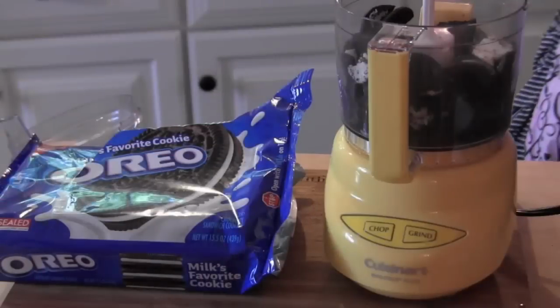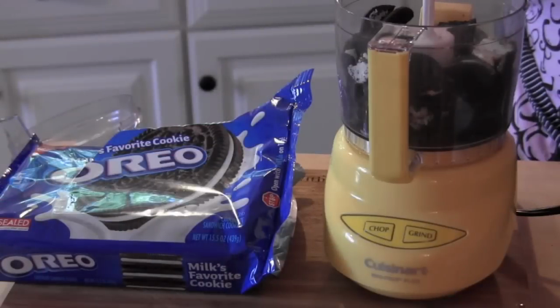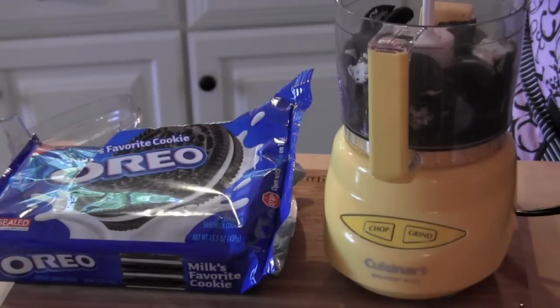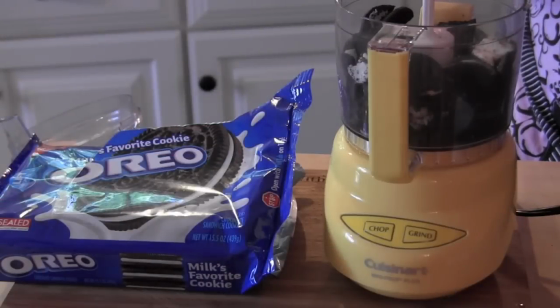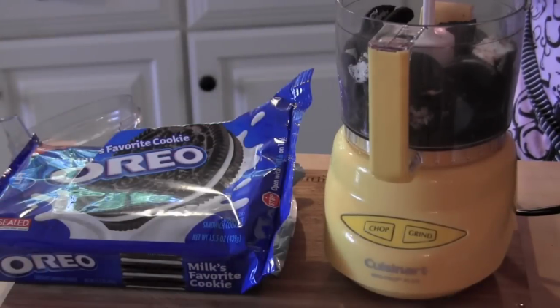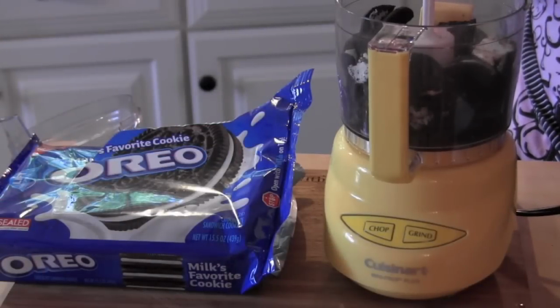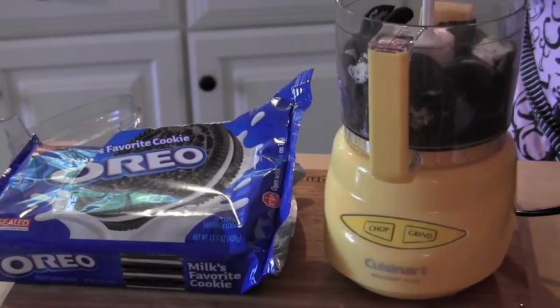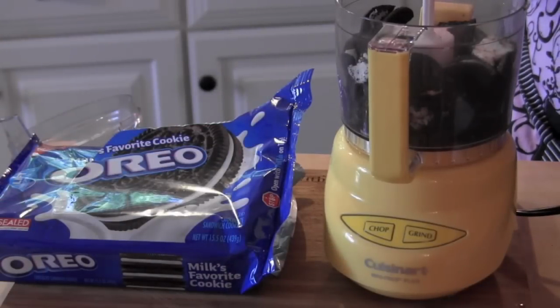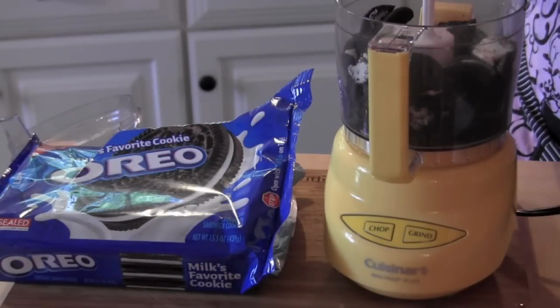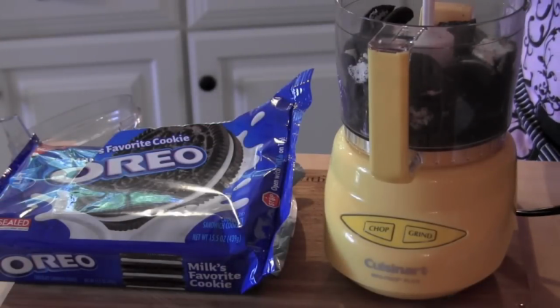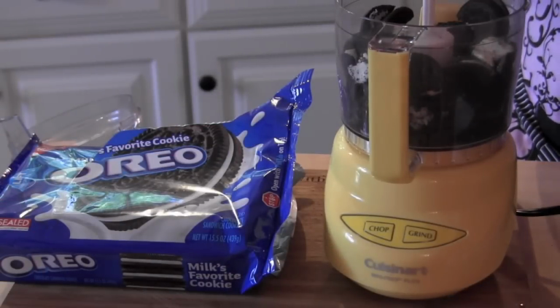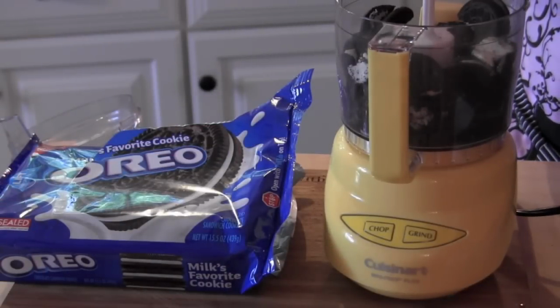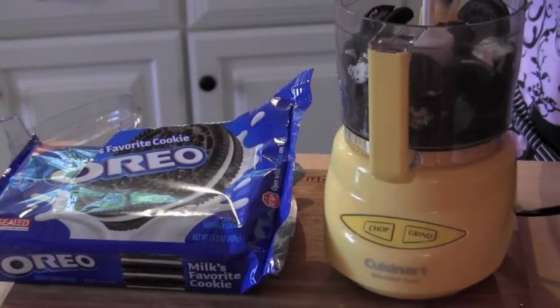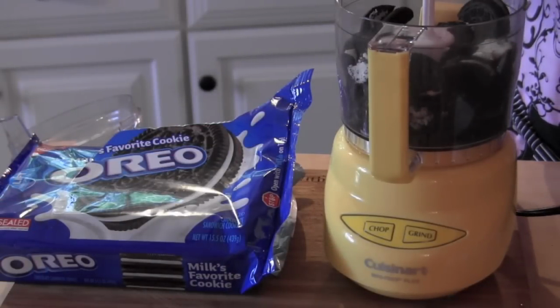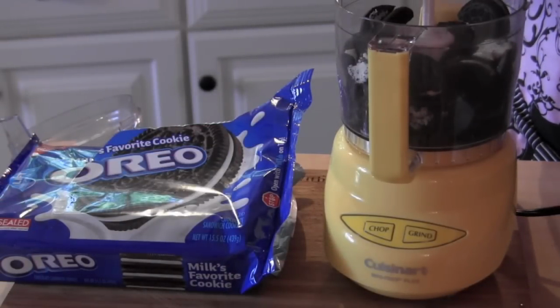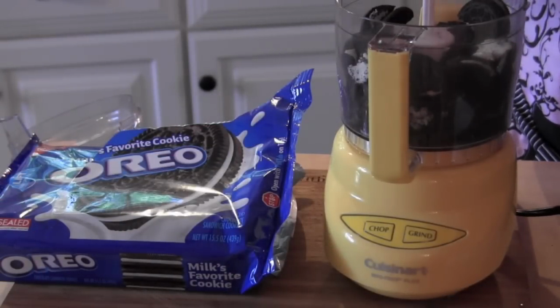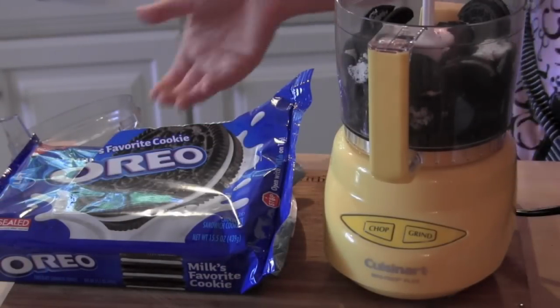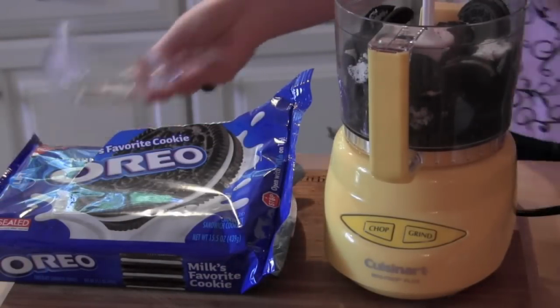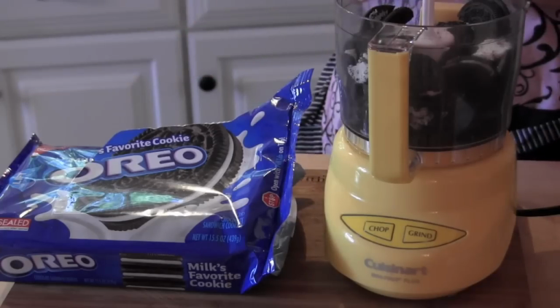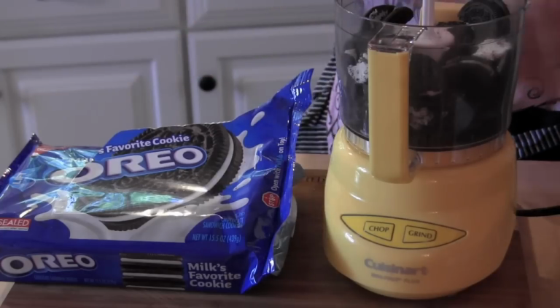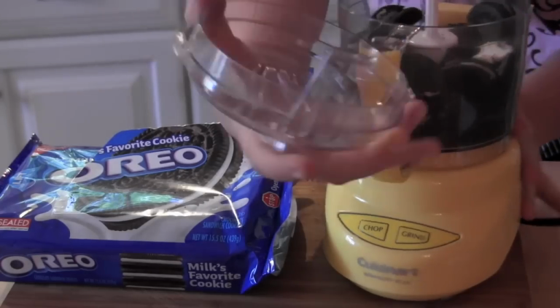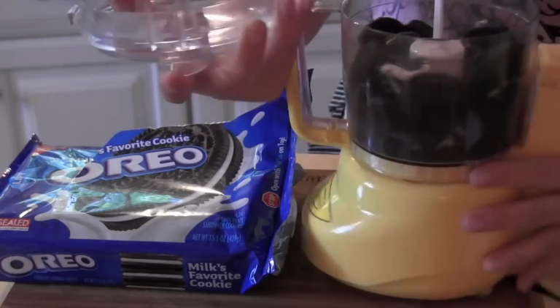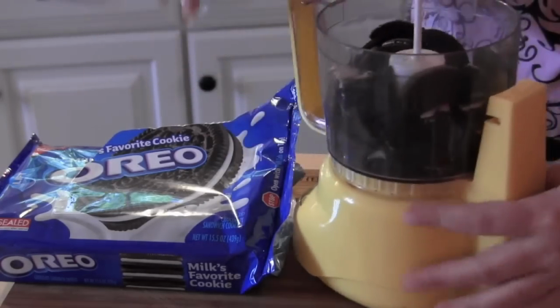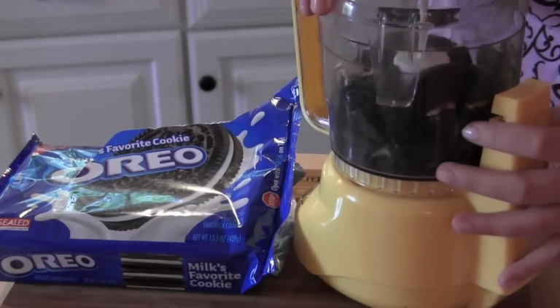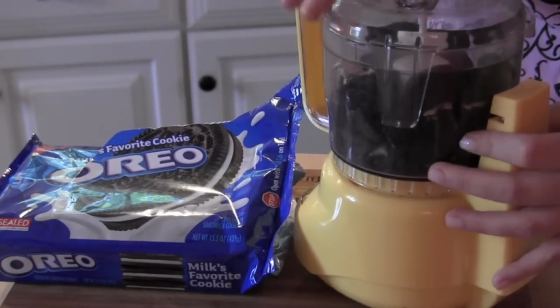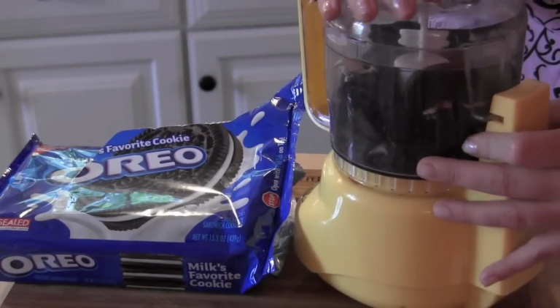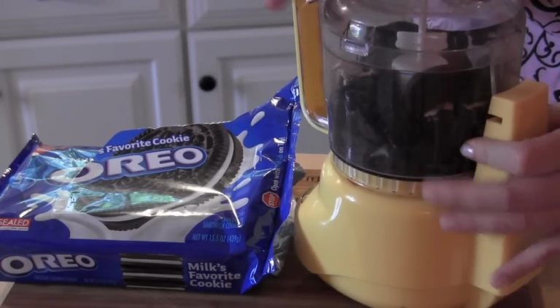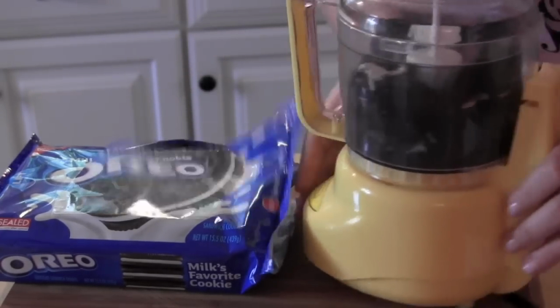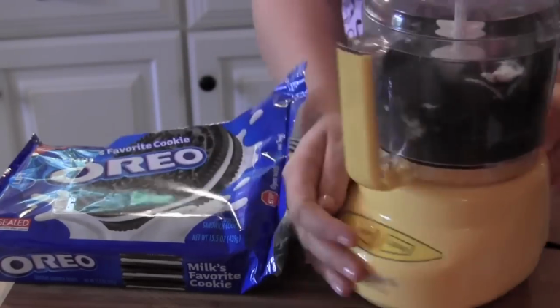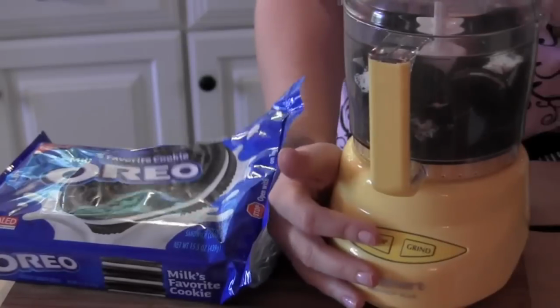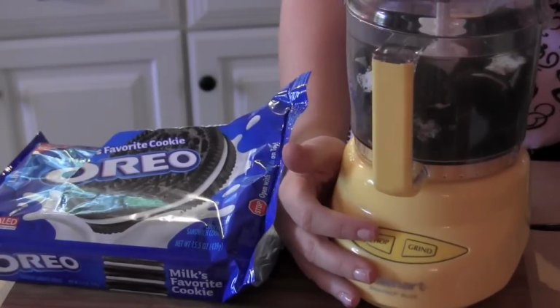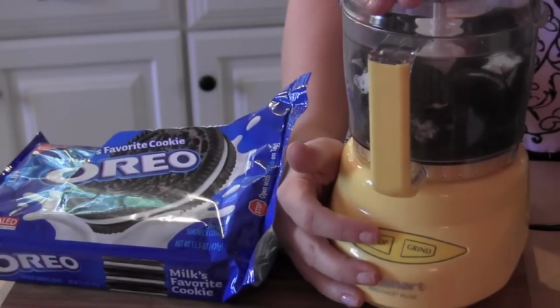I'm going to start off with 20 Oreo cookies in a little food processor. Let me just add the last one — break it into little pieces so it makes it easier. Grab your top and then we're going to give it a few chomps.